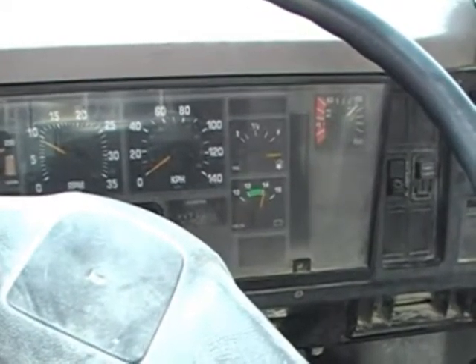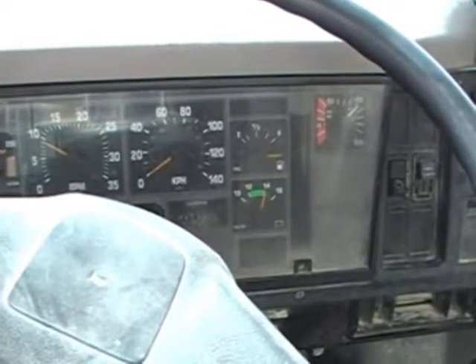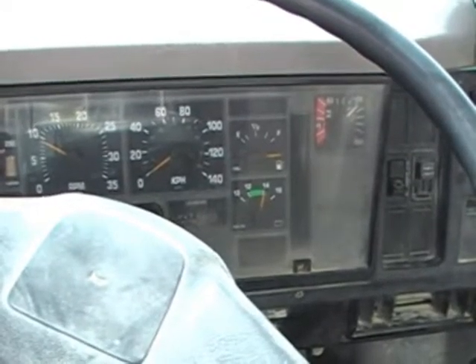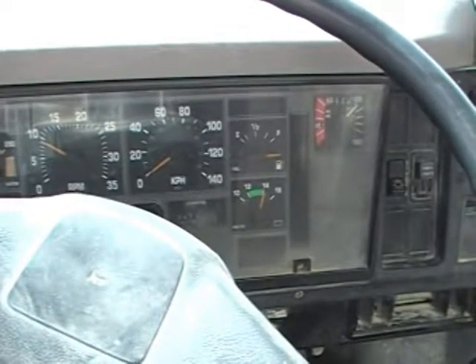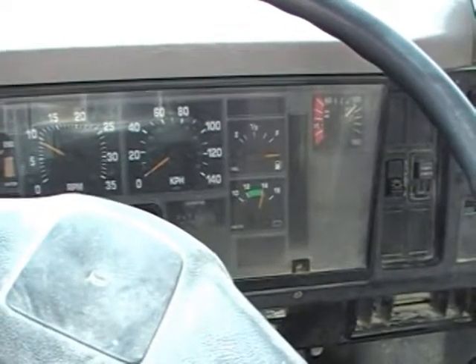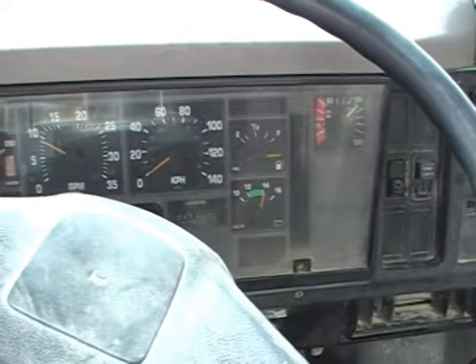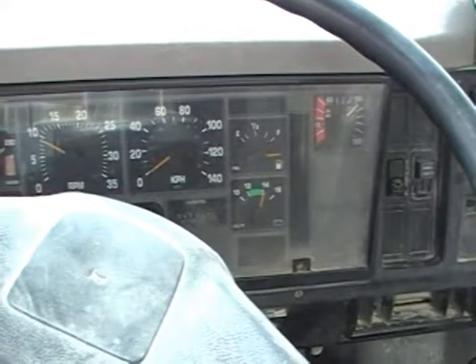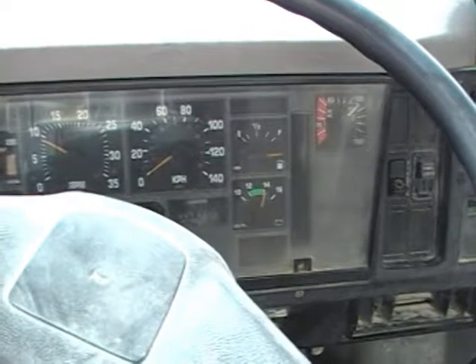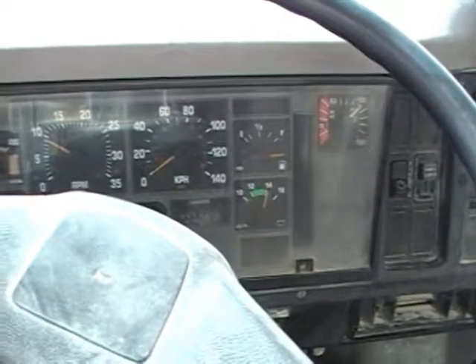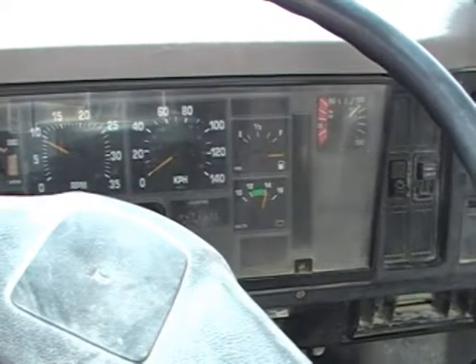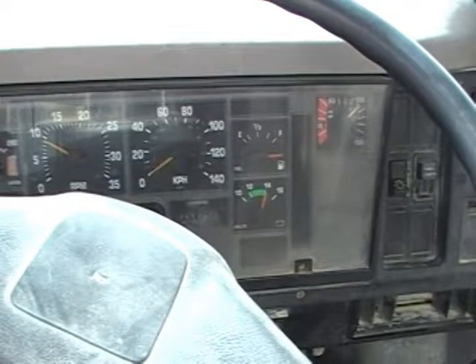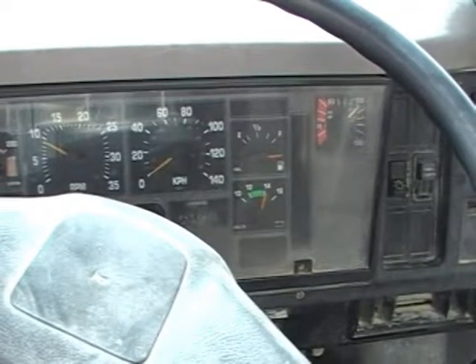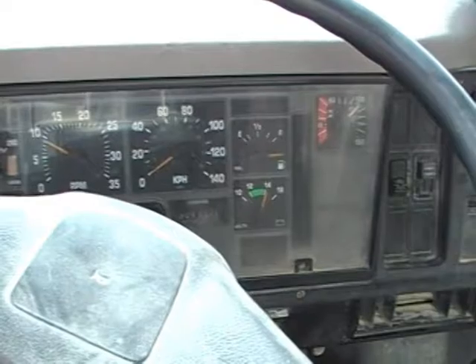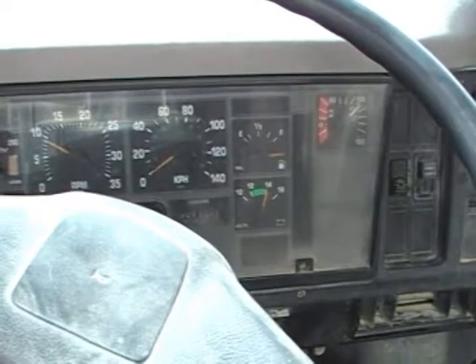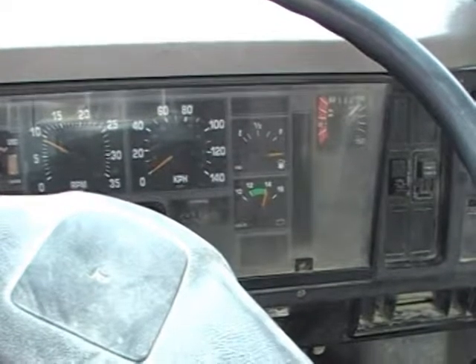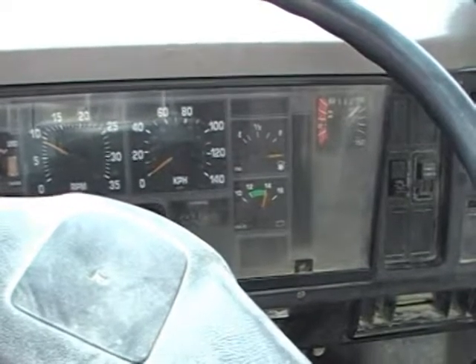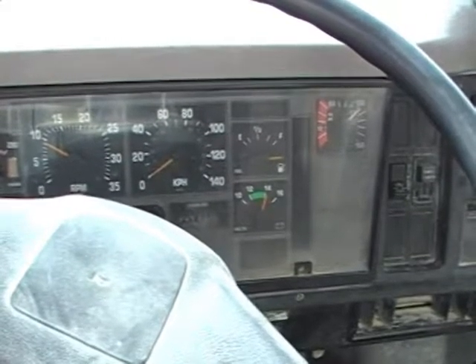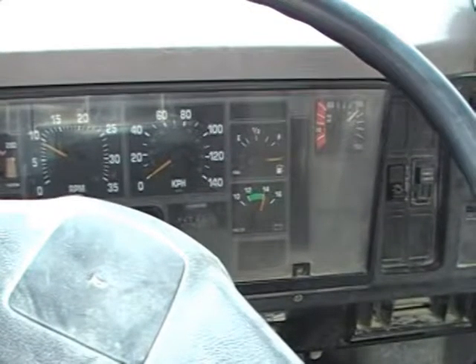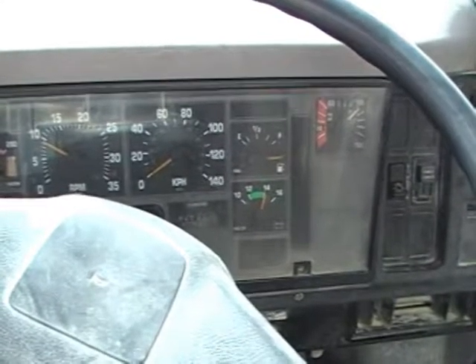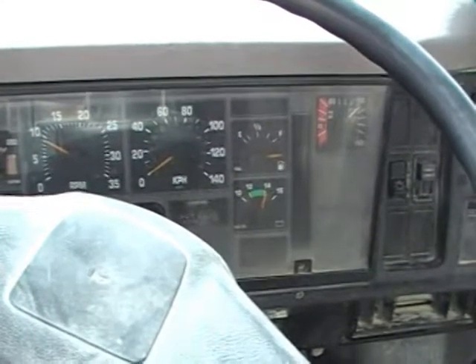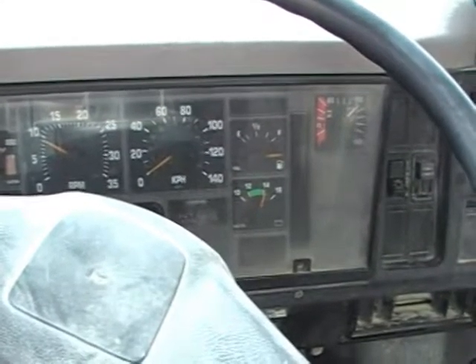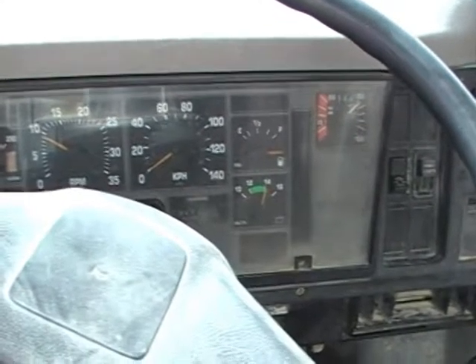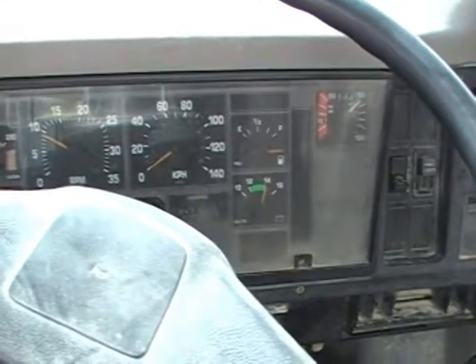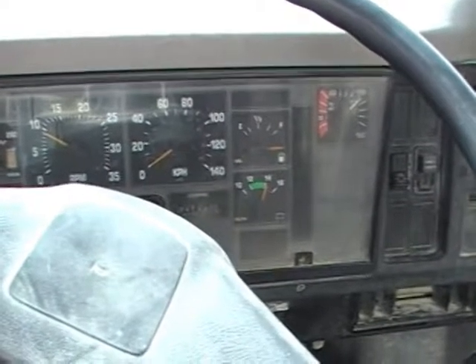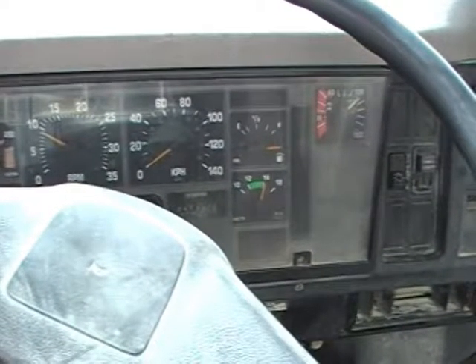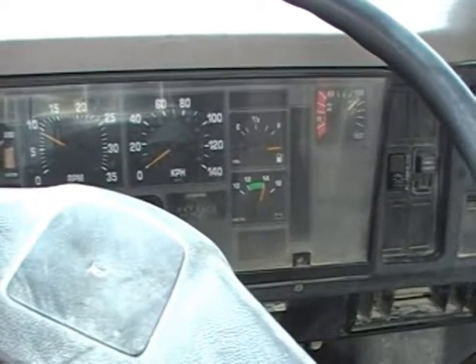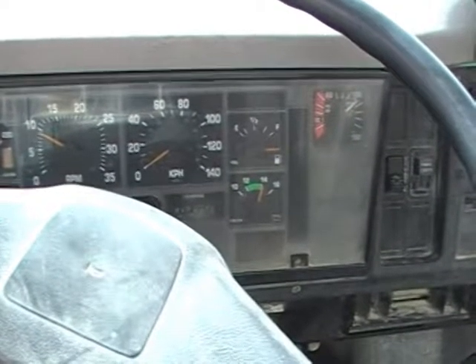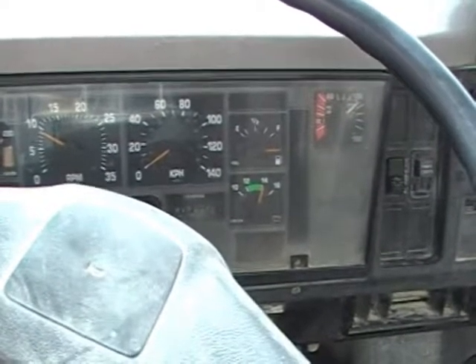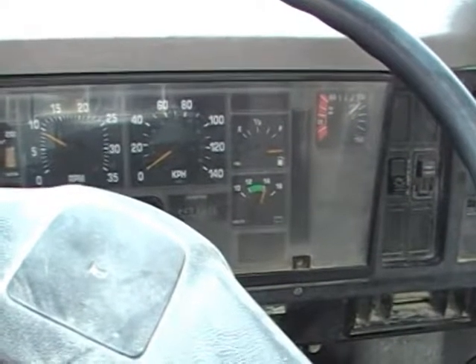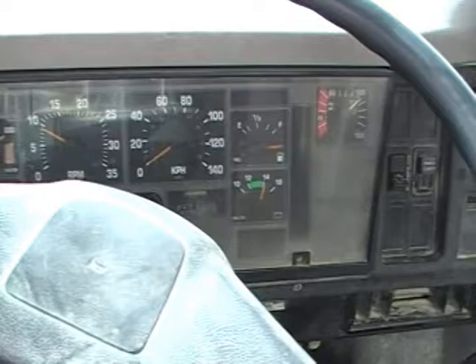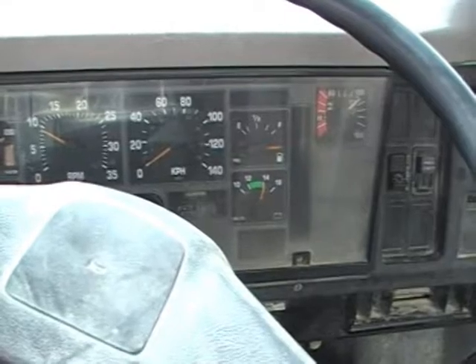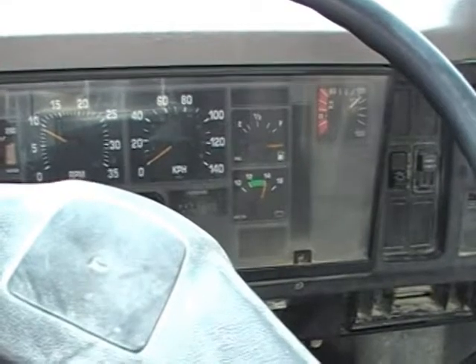The air pressure will continue to recharge and fill the system until you hear the compressor shut off.